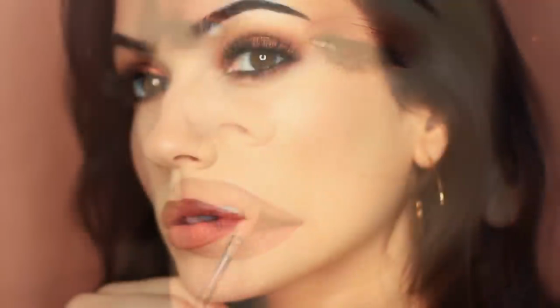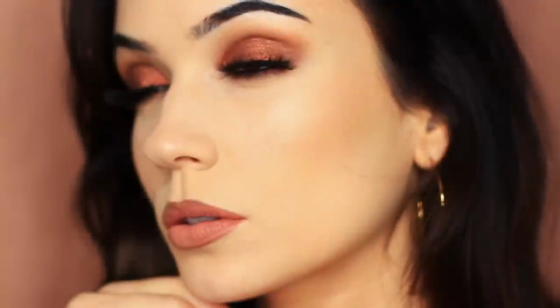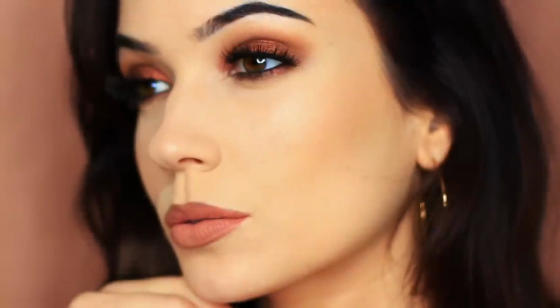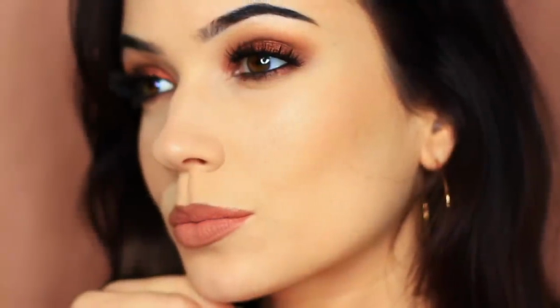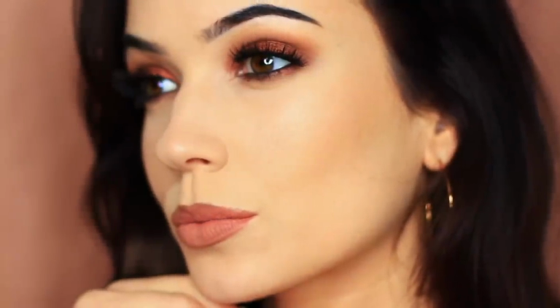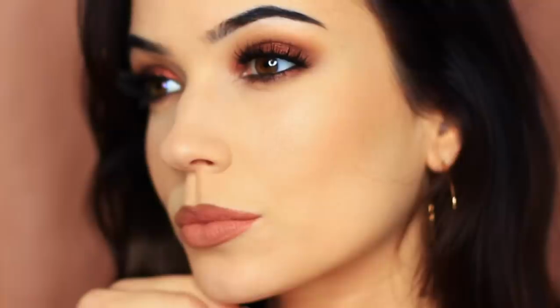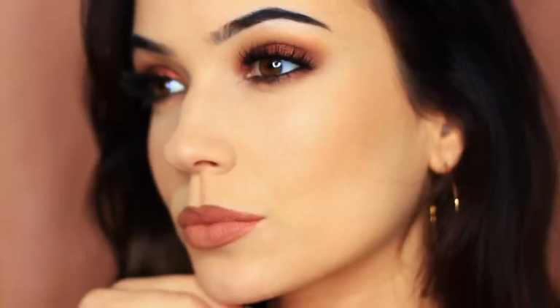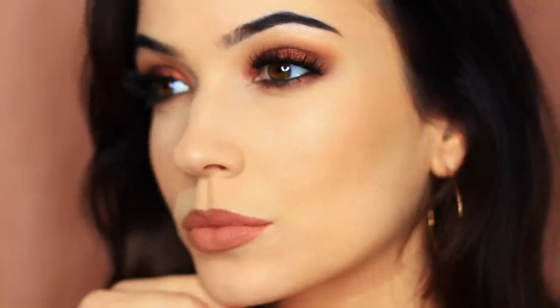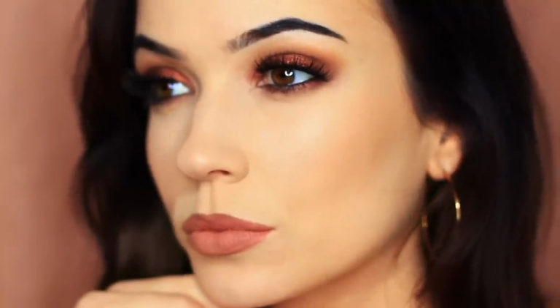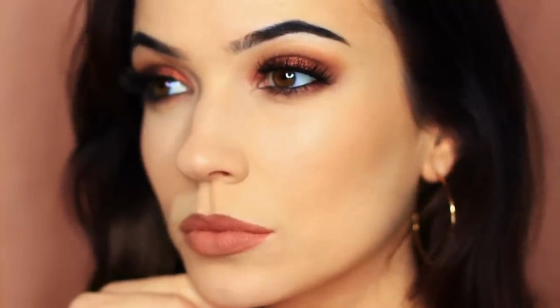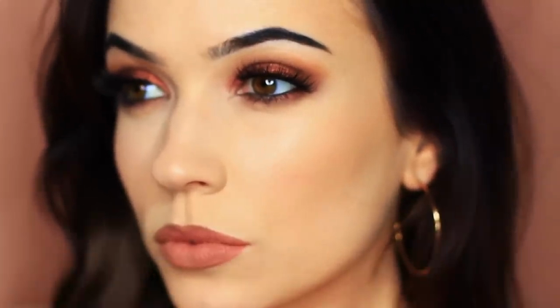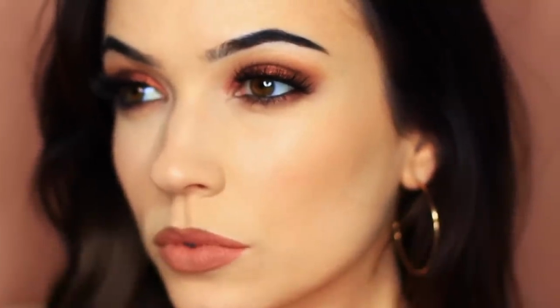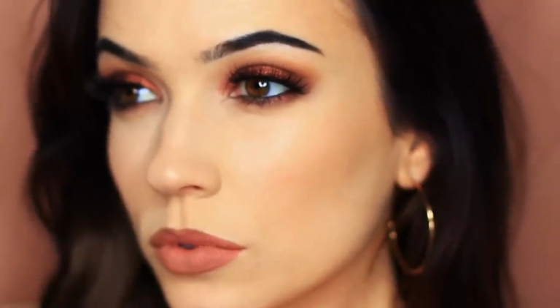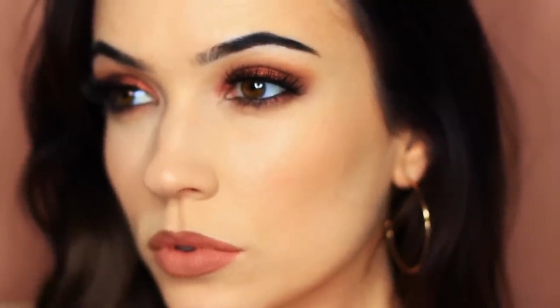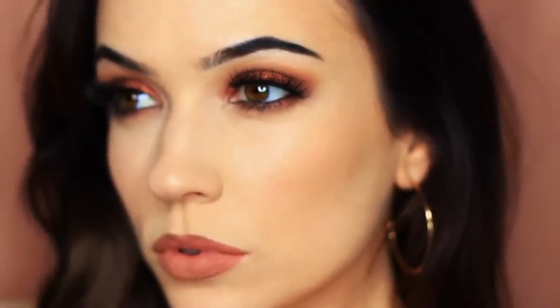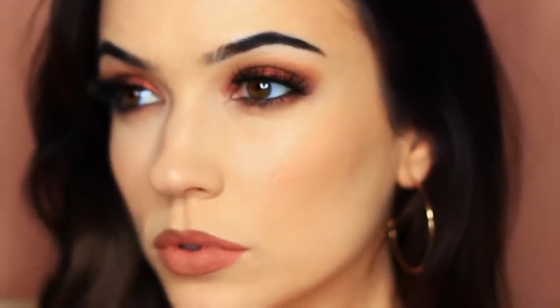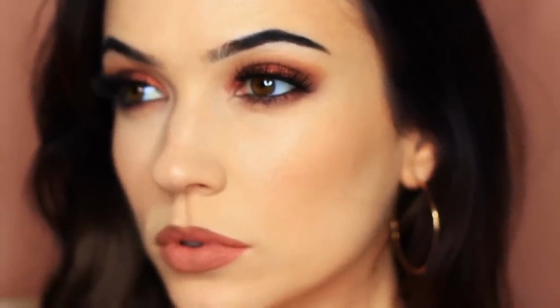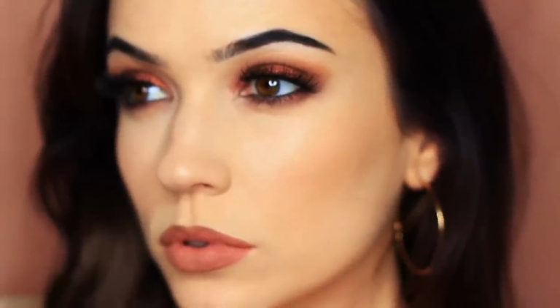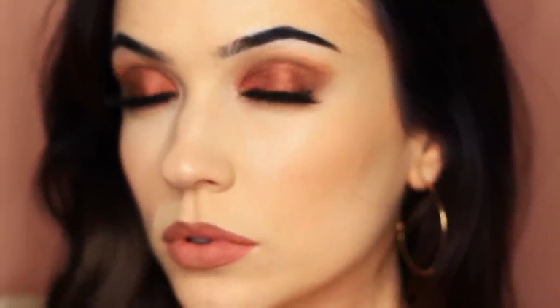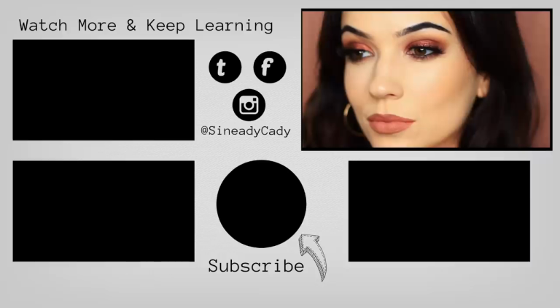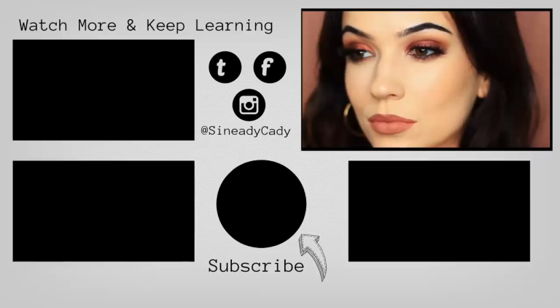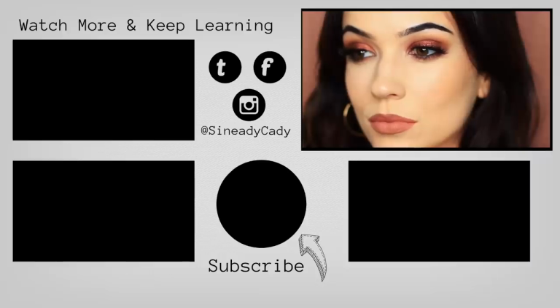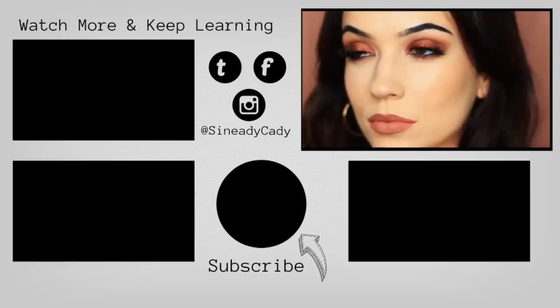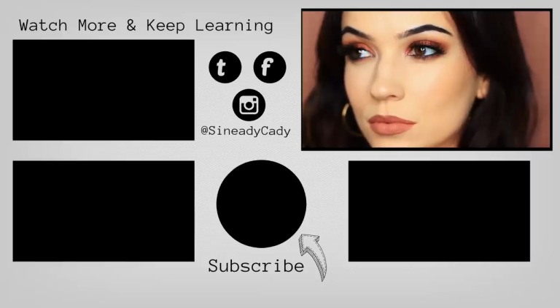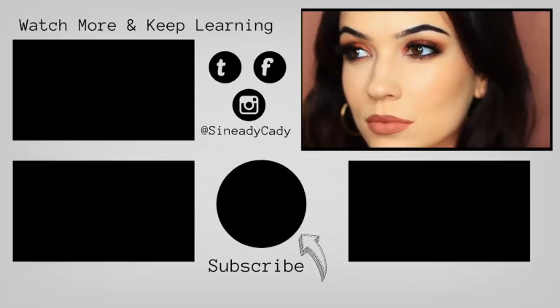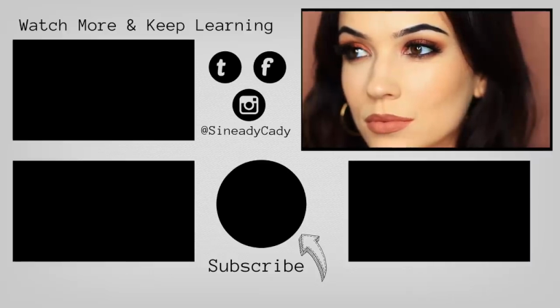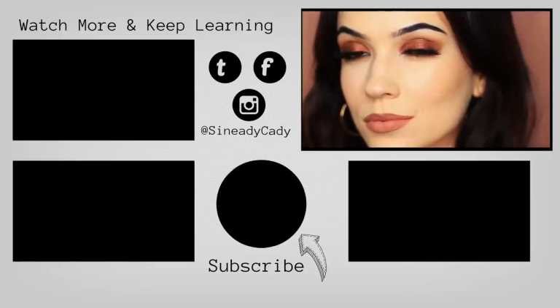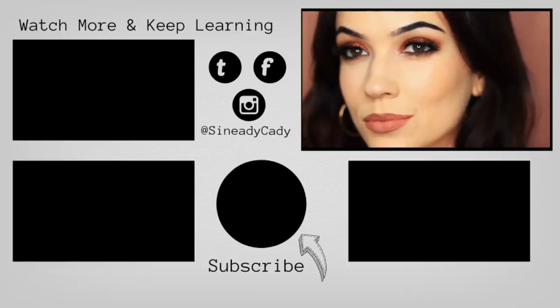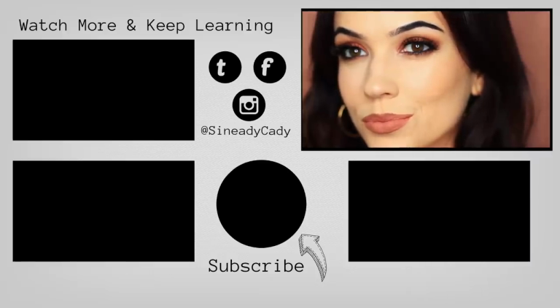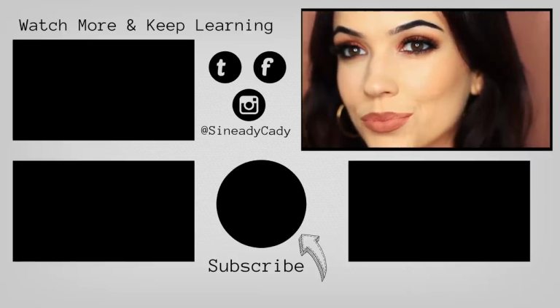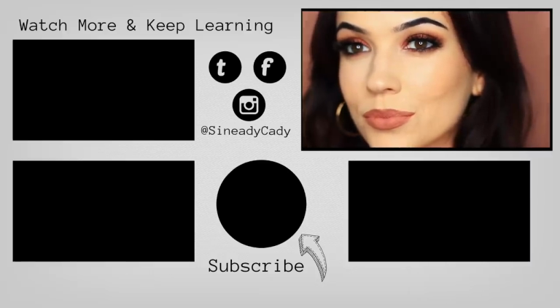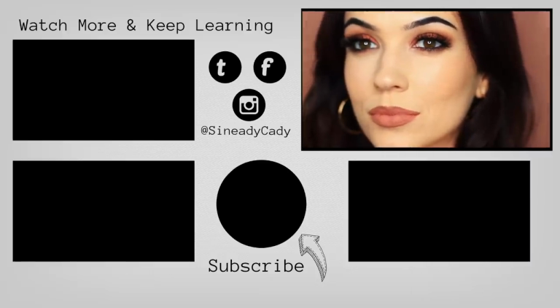And there you go — that is the finished look! I would love to see you guys recreate this. I know that you can do it, it's very easy. Definitely let me know and tag me on Instagram if you do, at ShanaityKaty, and I will see you guys in the next one.